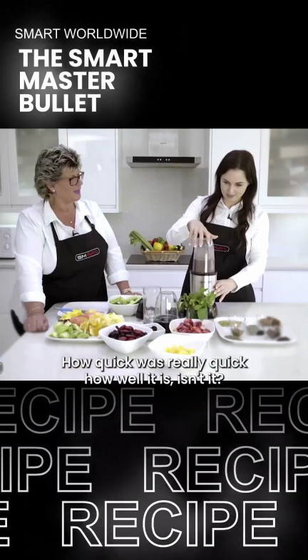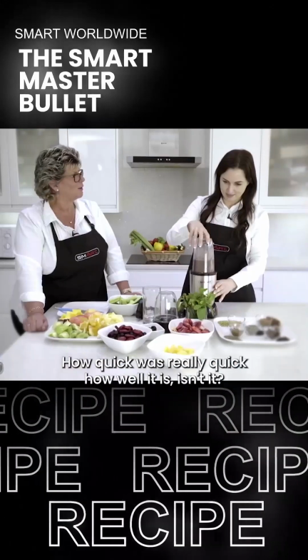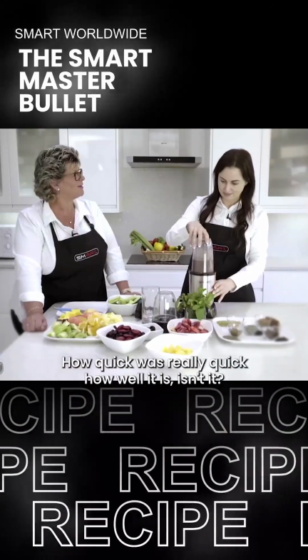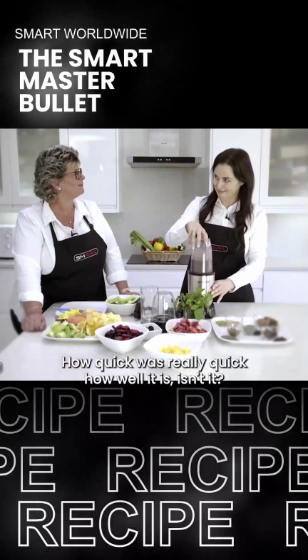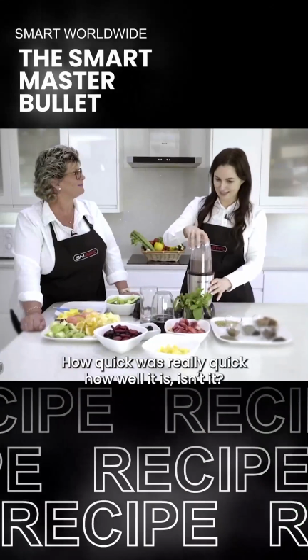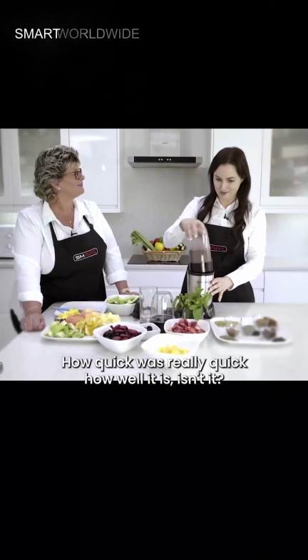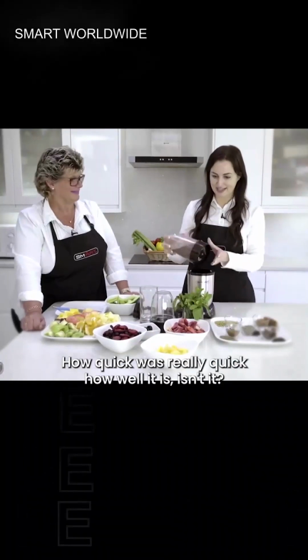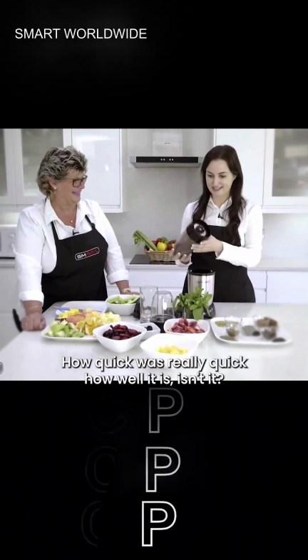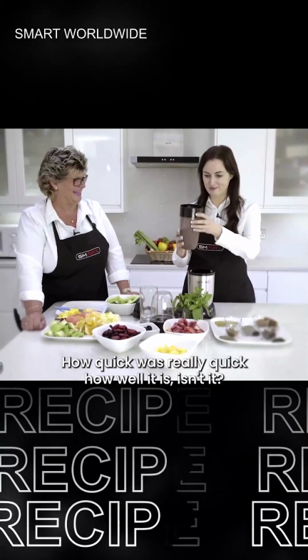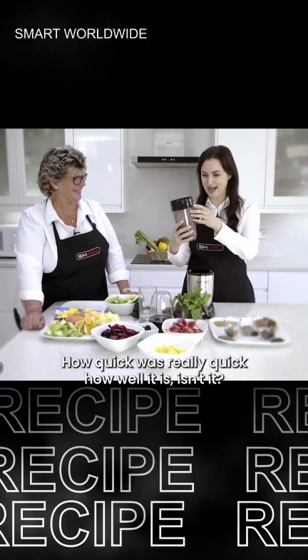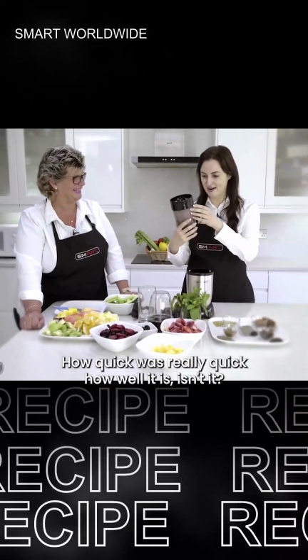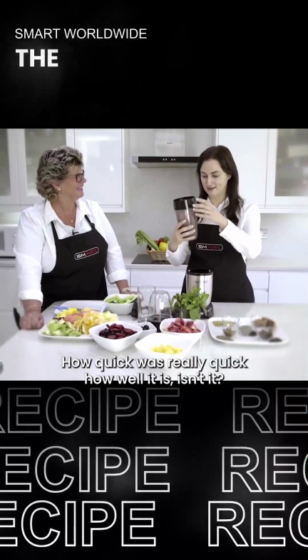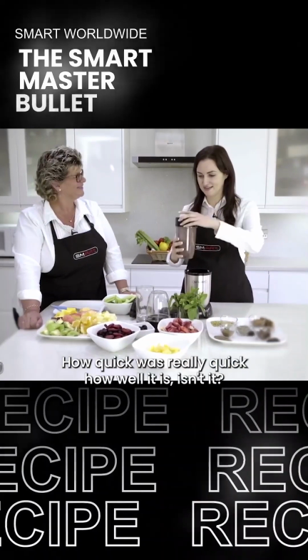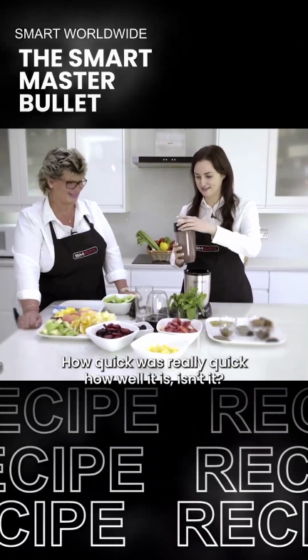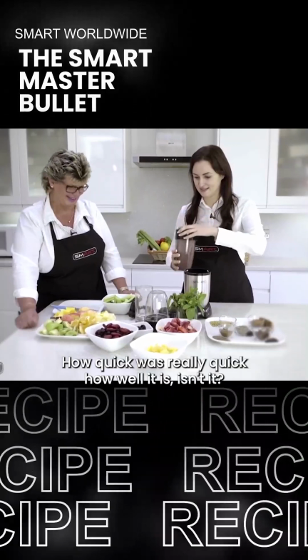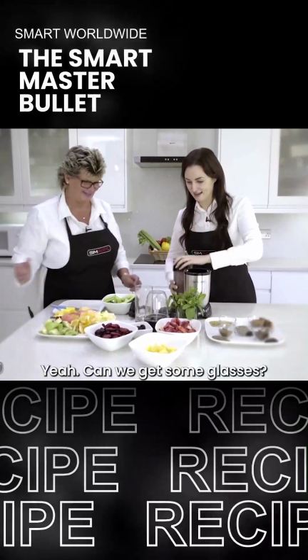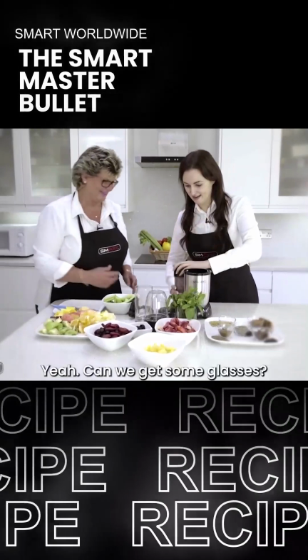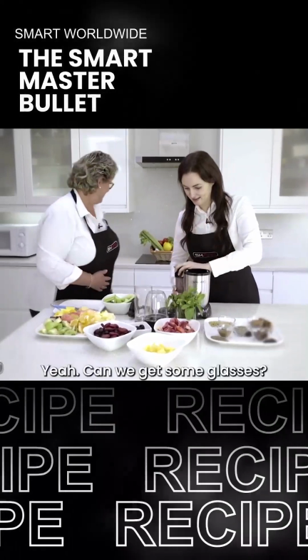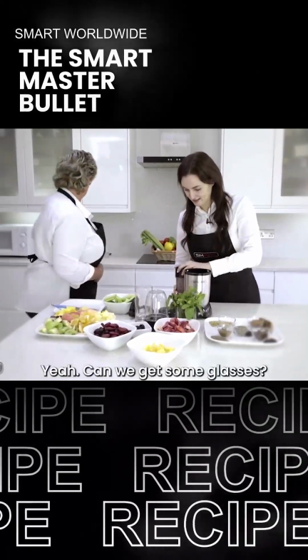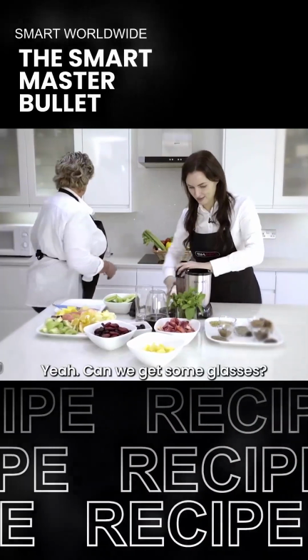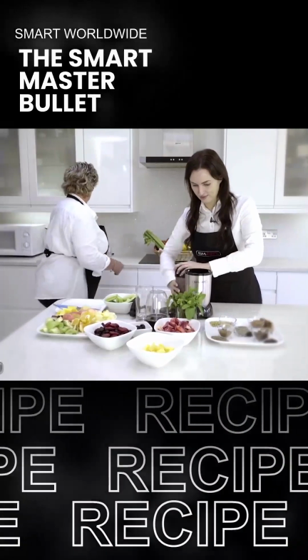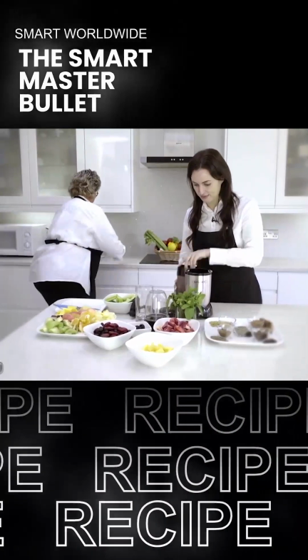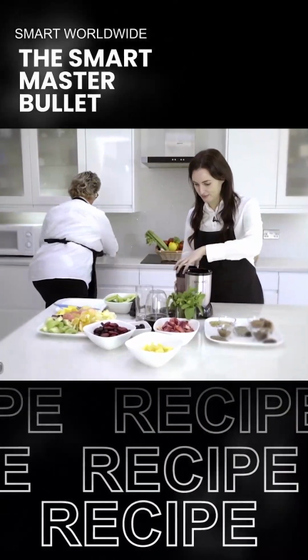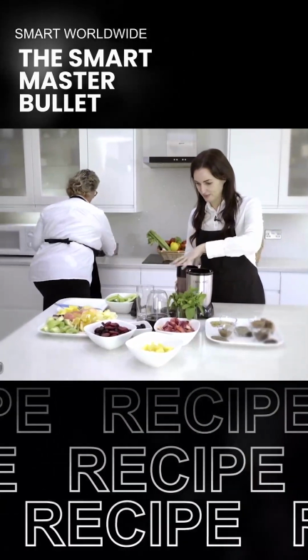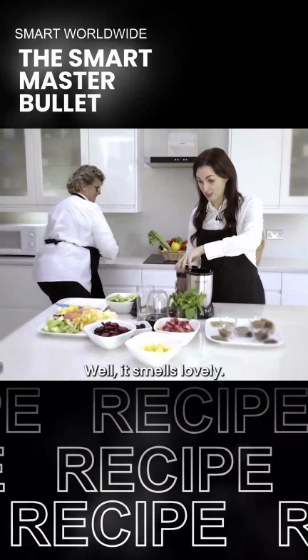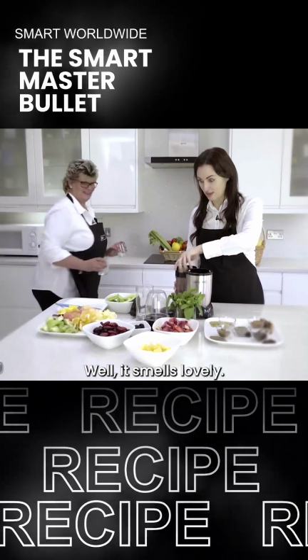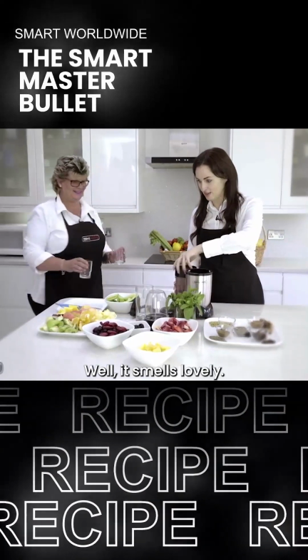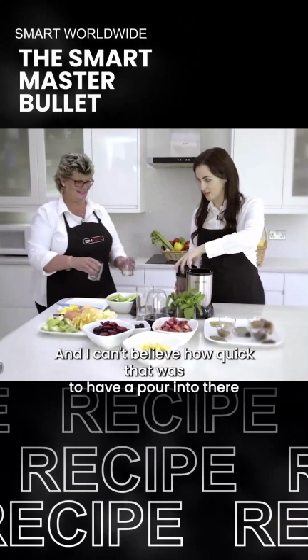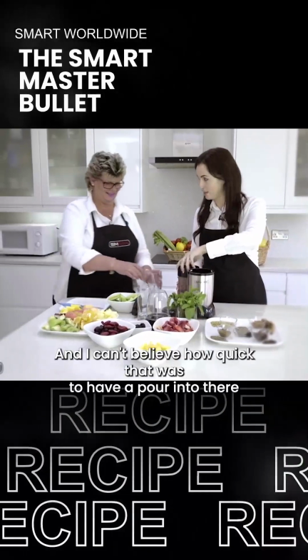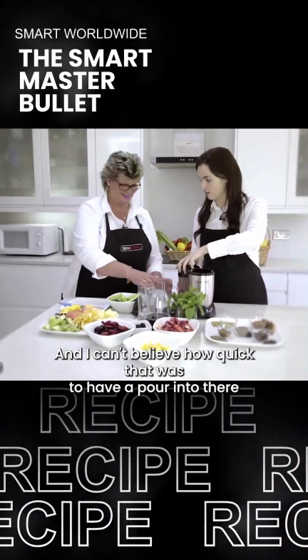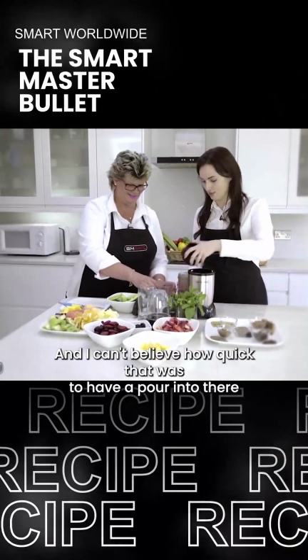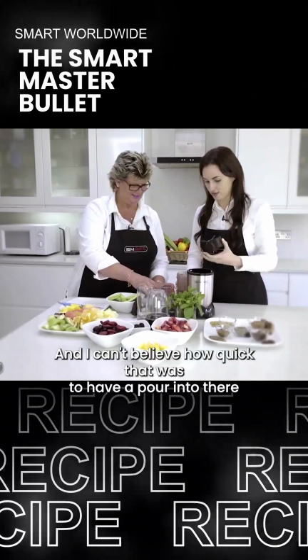How quick was that? Really quick! It smells lovely and I can't believe how quick that was.